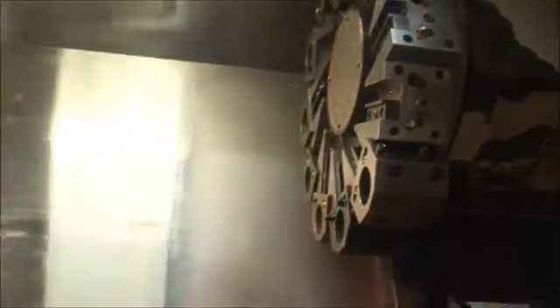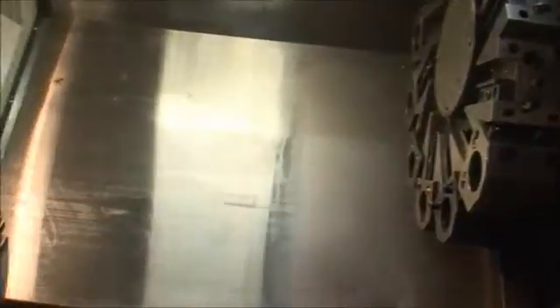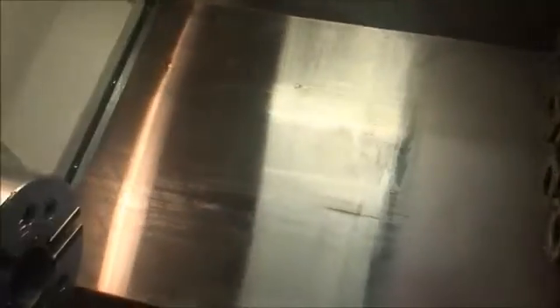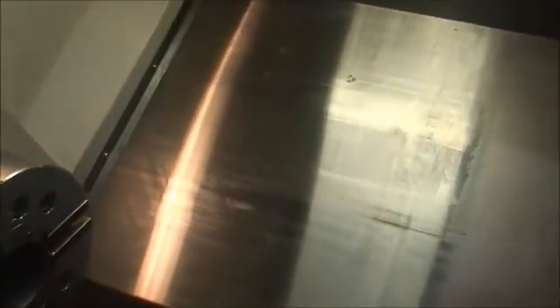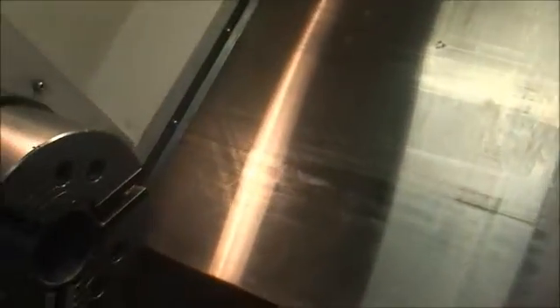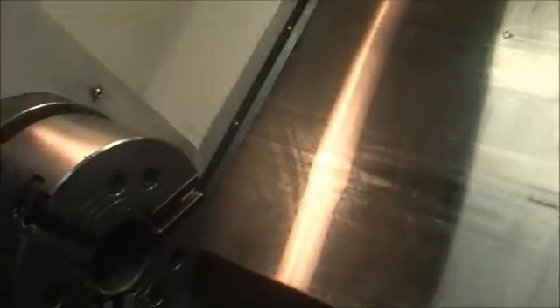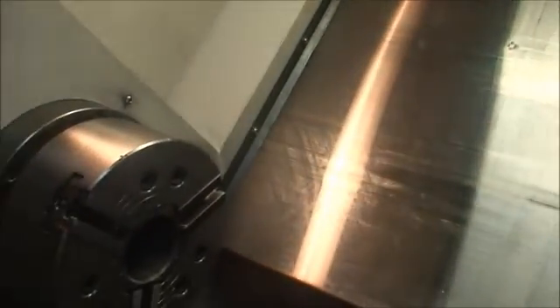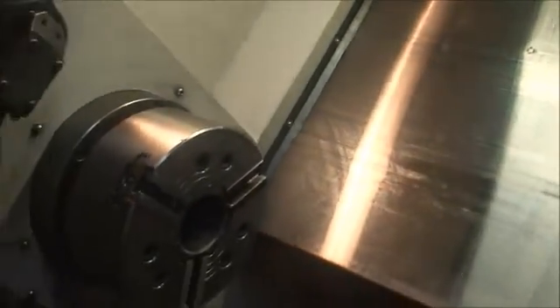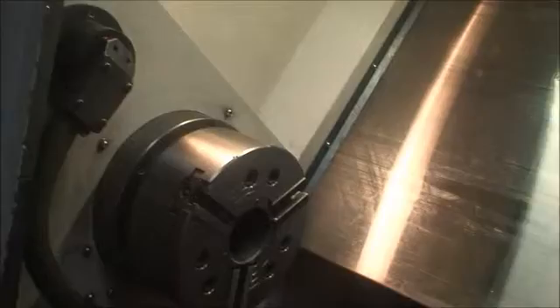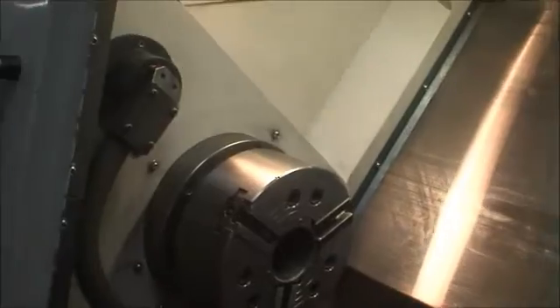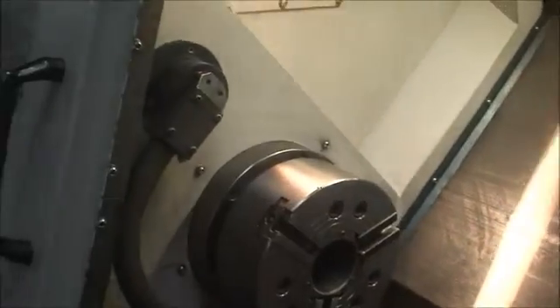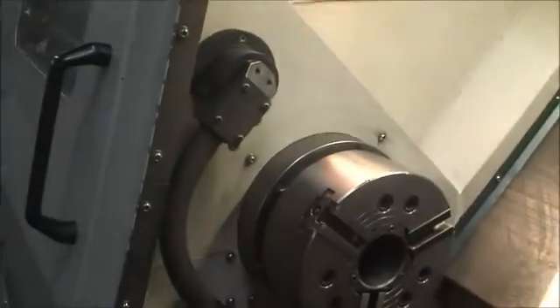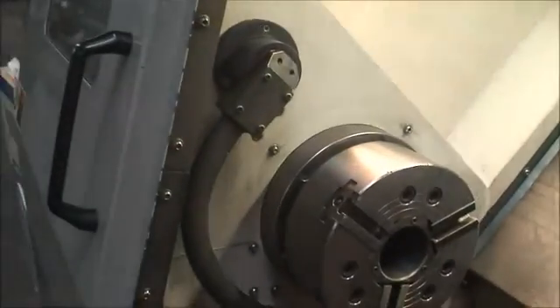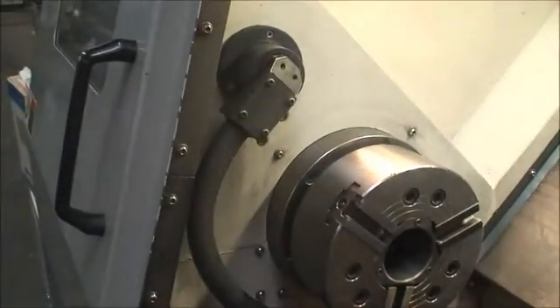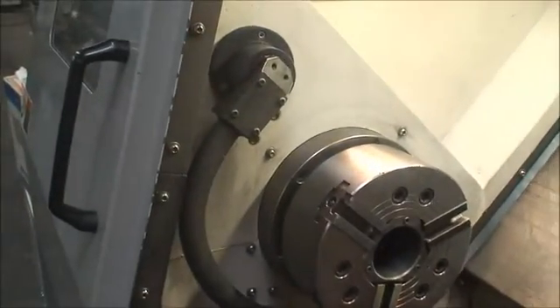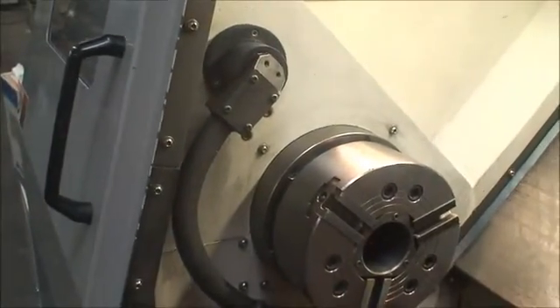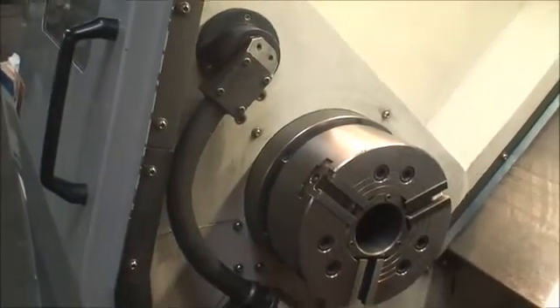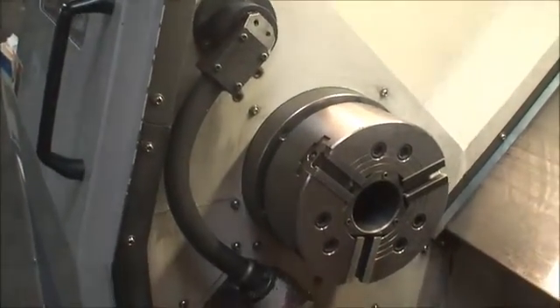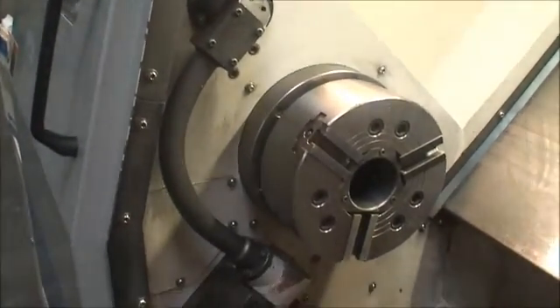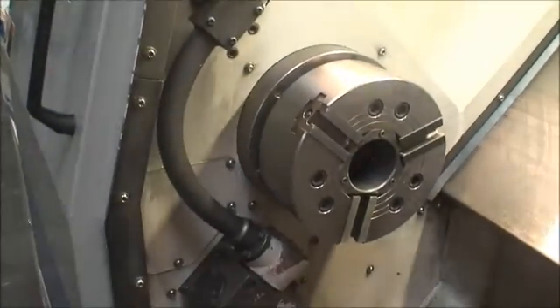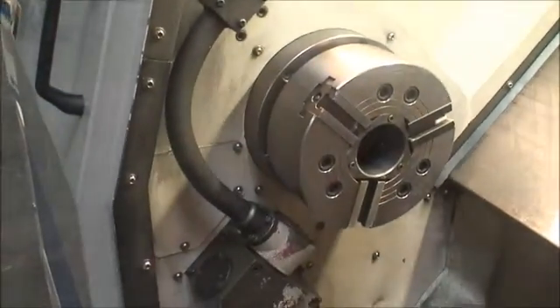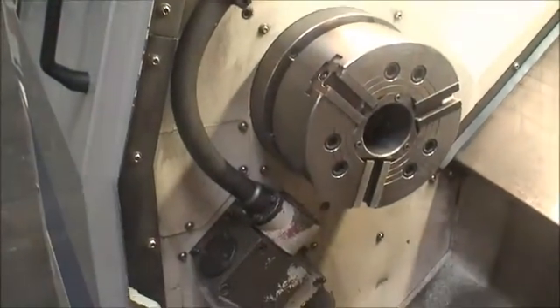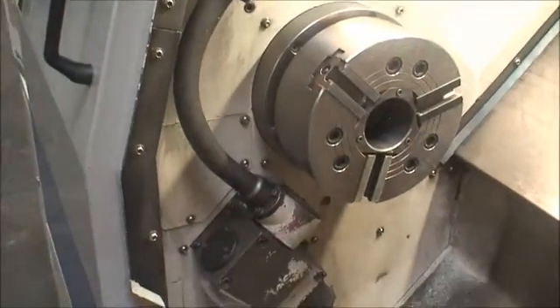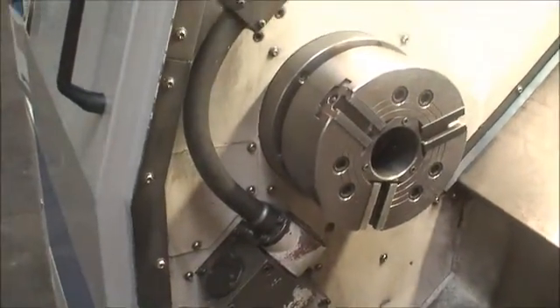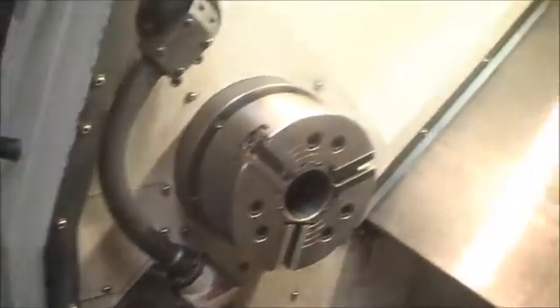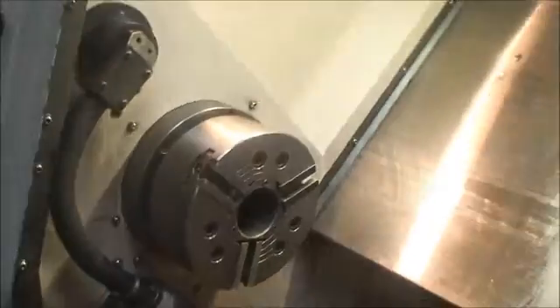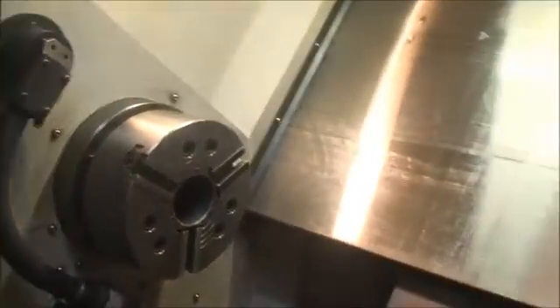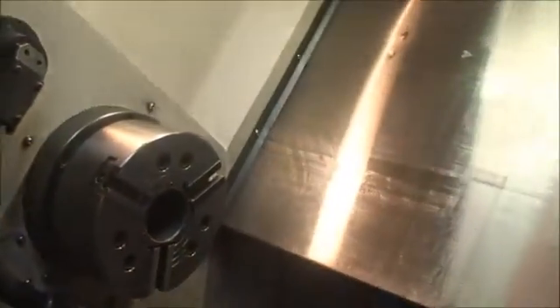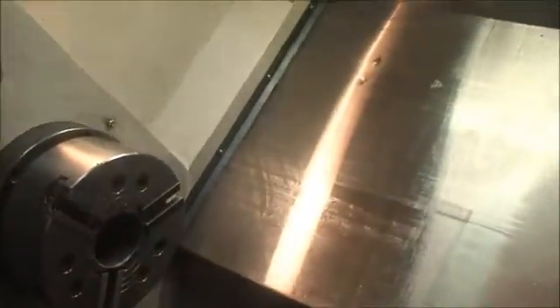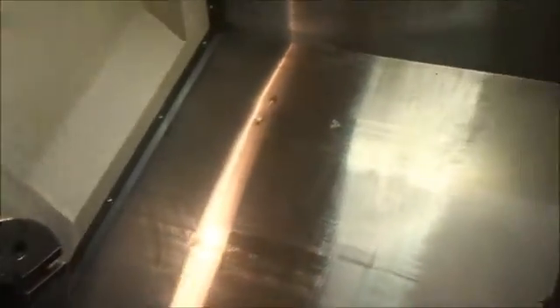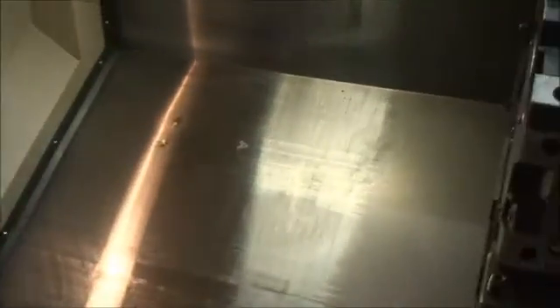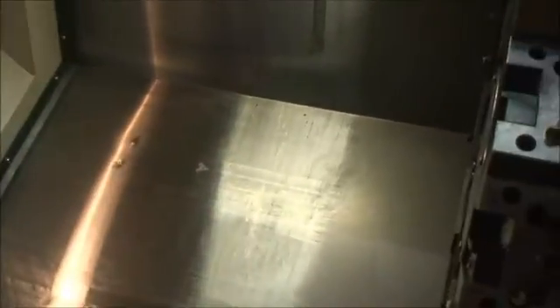It's equipped with a 10-inch three-jawed chuck and a tool probe. And I think we can get to work.